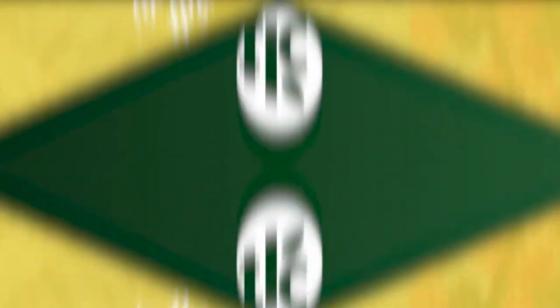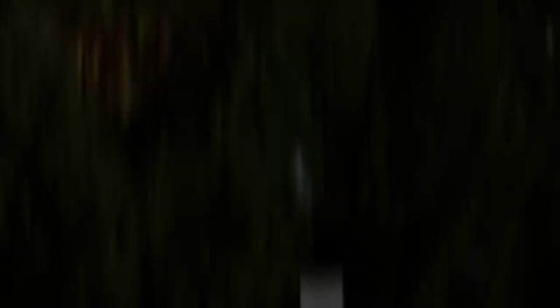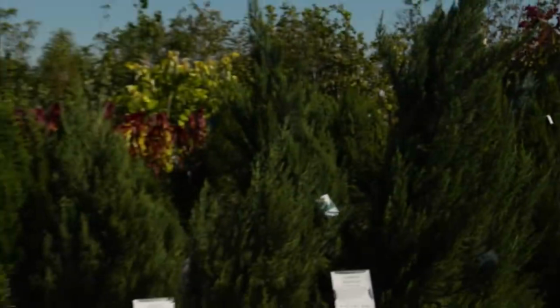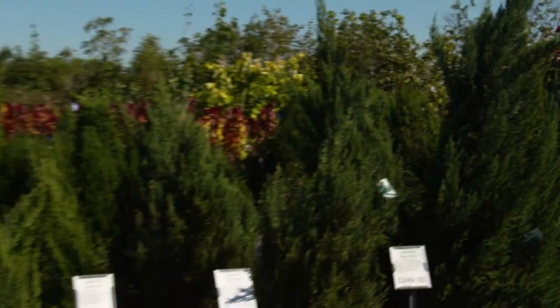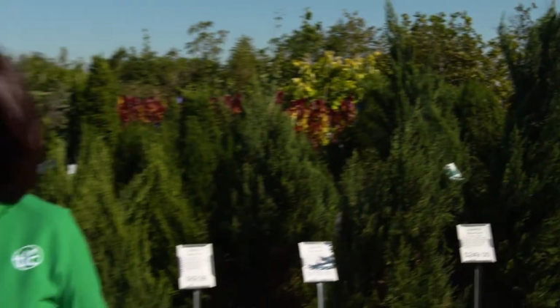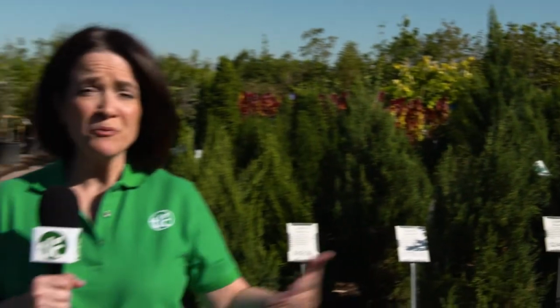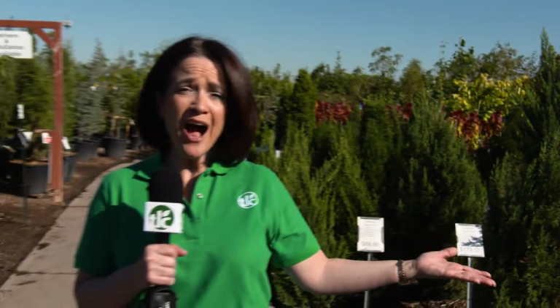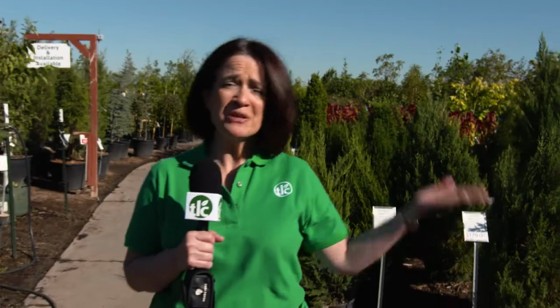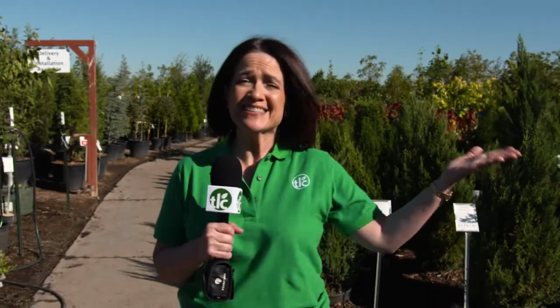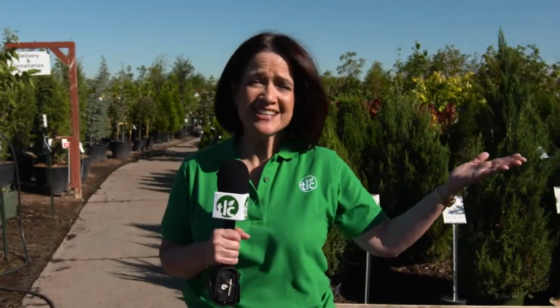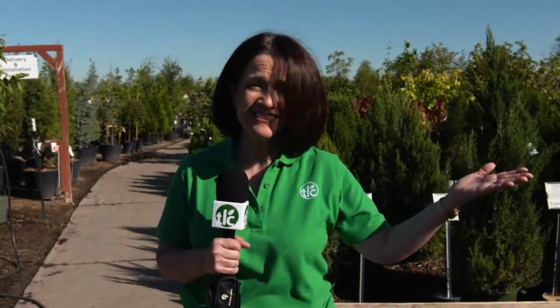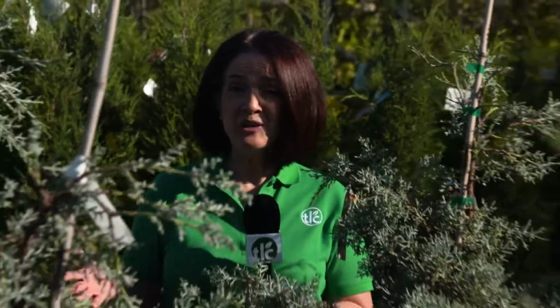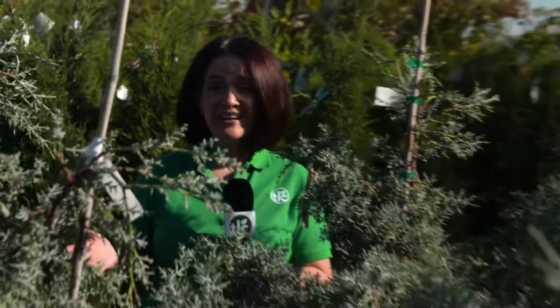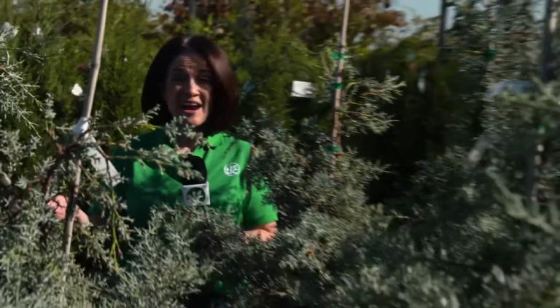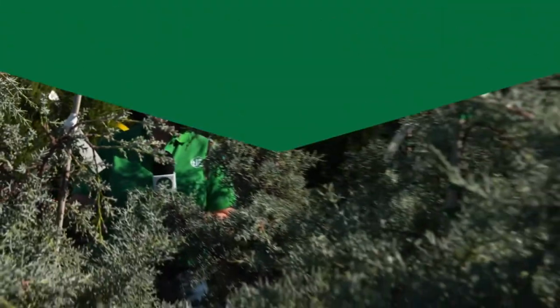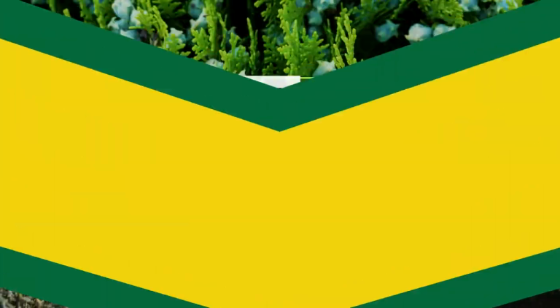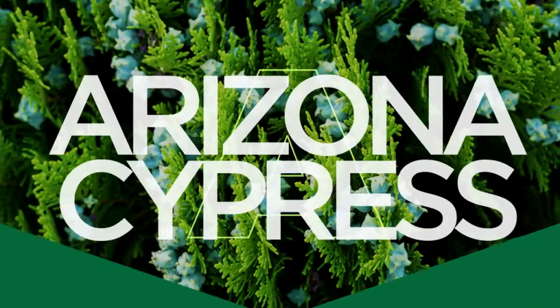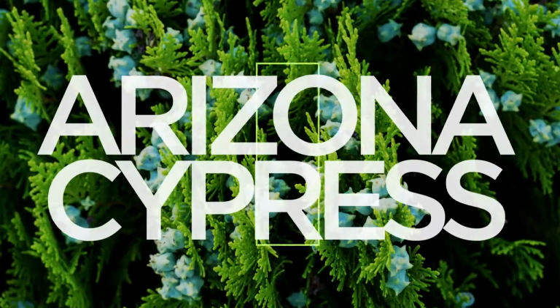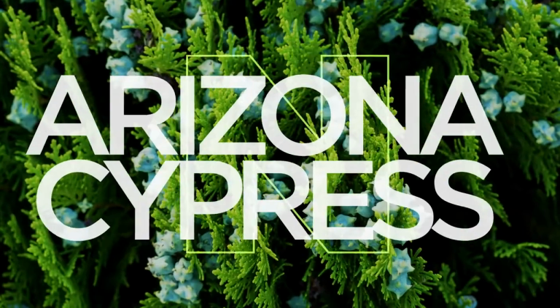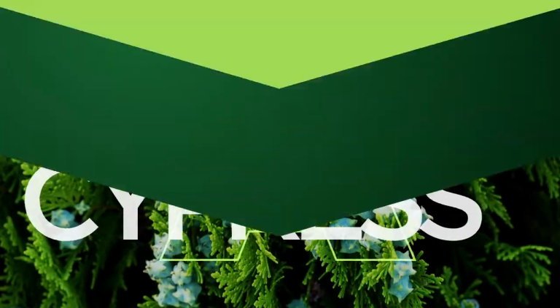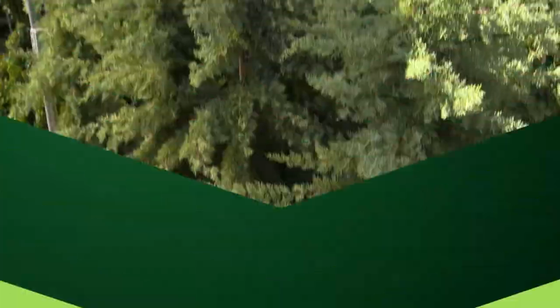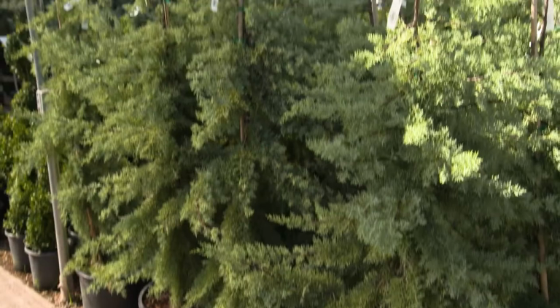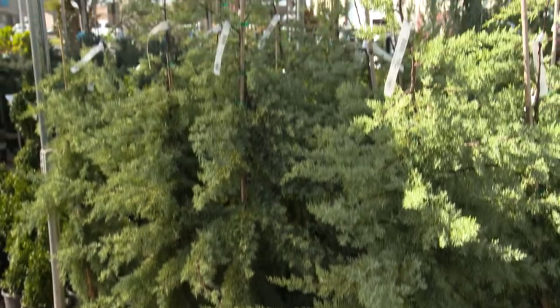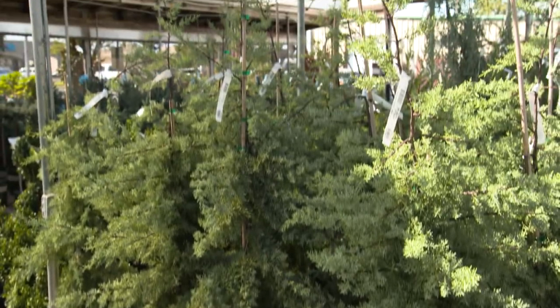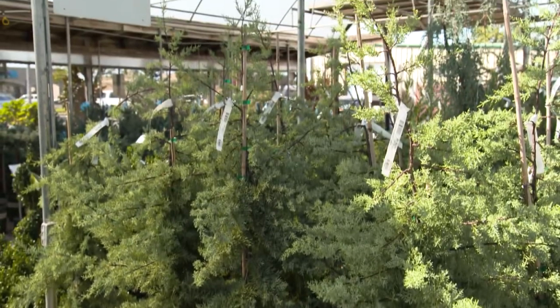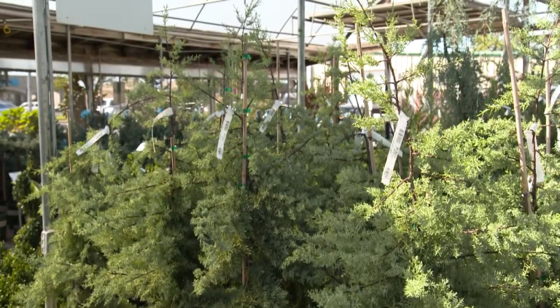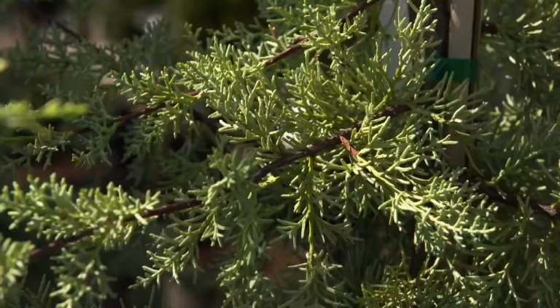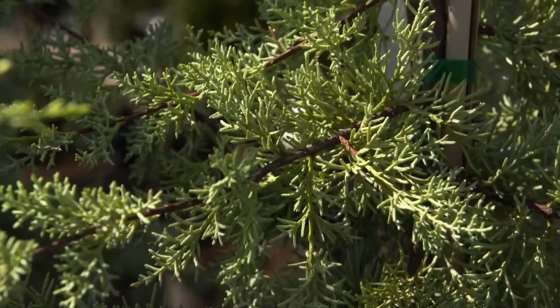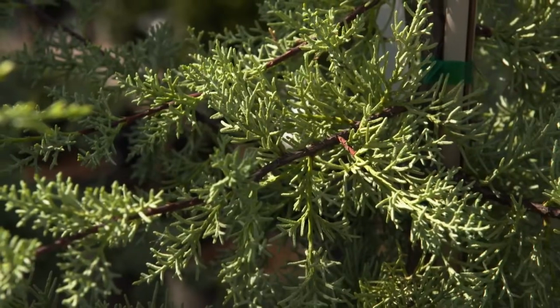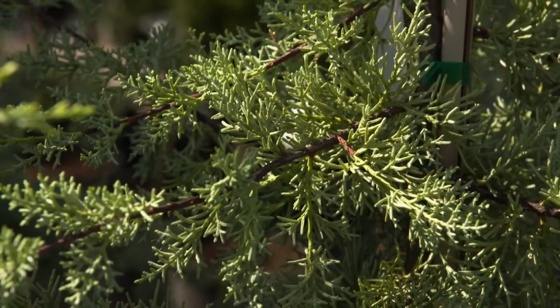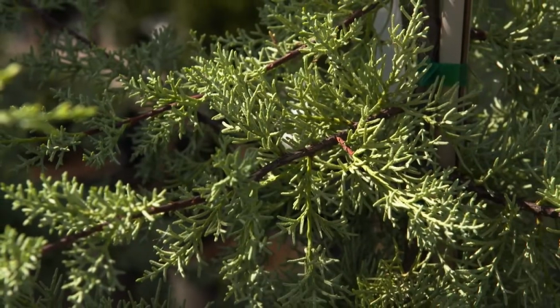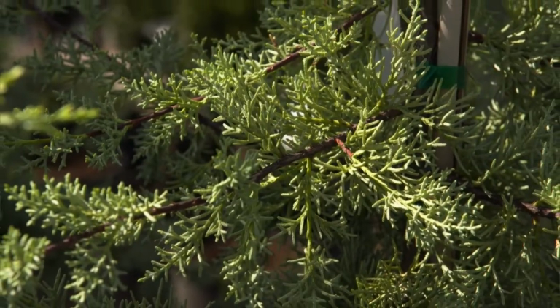Now is the time to plant trees and we're stocked with a great selection, including Arizona Cypress. Its dense, fragrant, blue-green foliage is great for screening. It's also heat and drought tolerant.